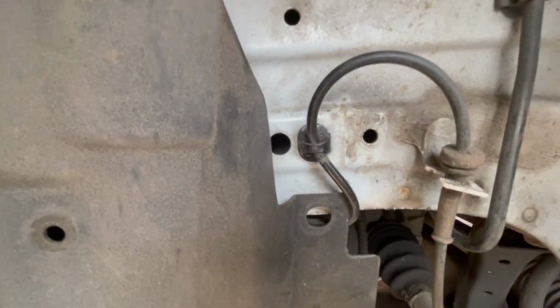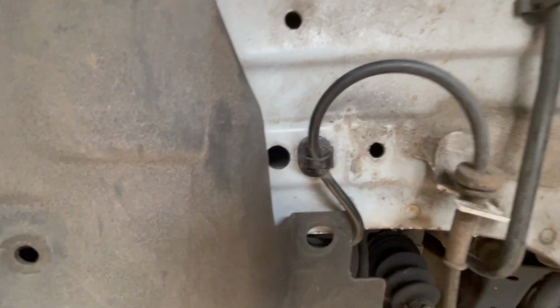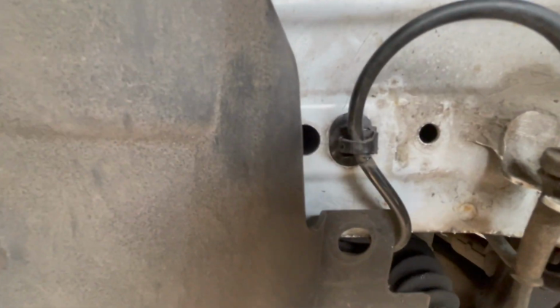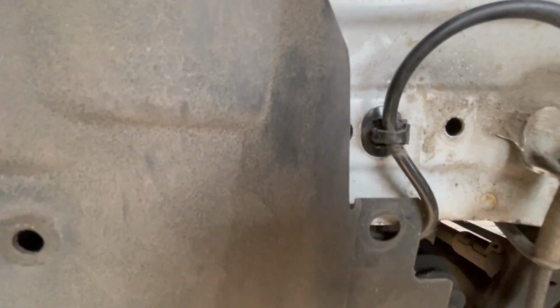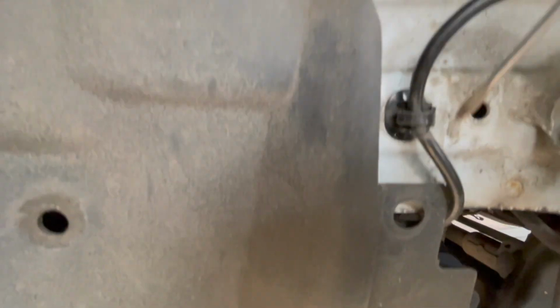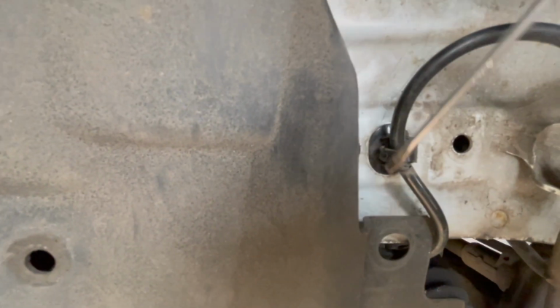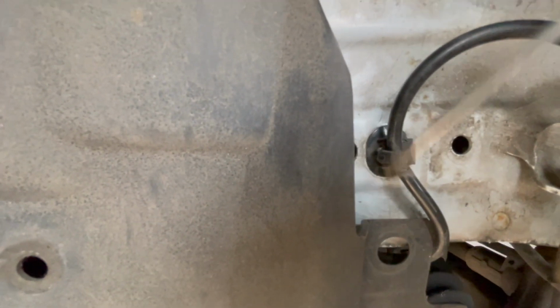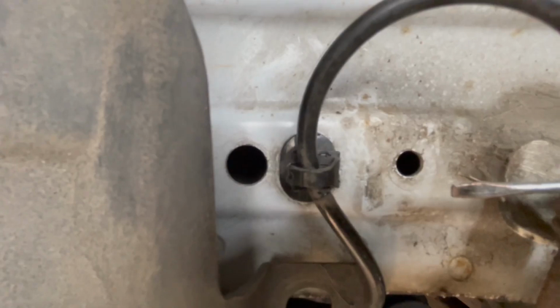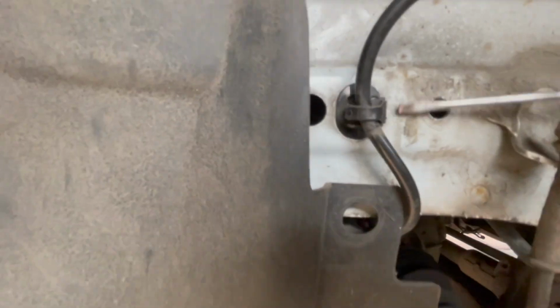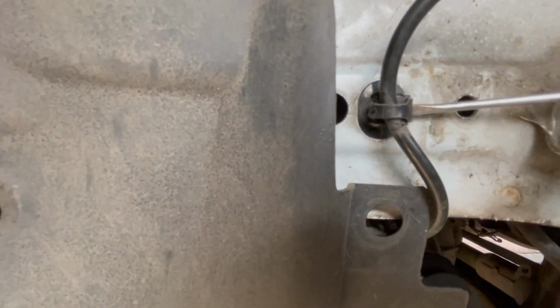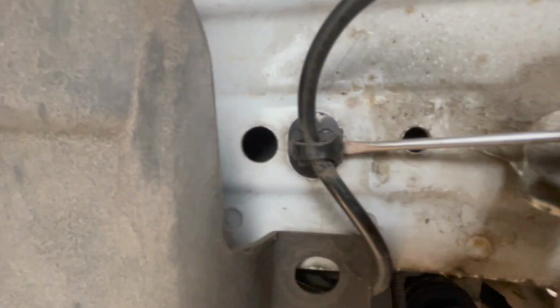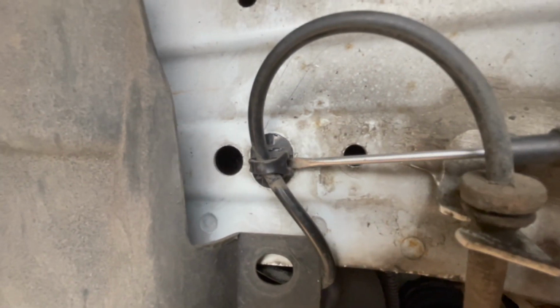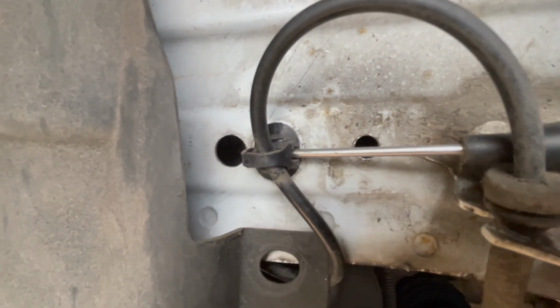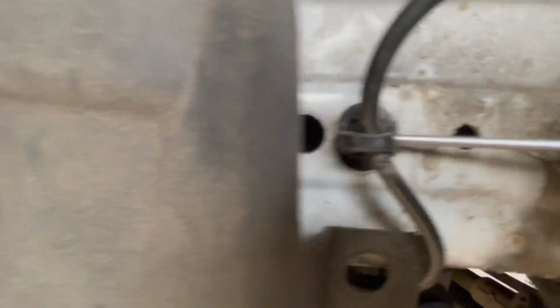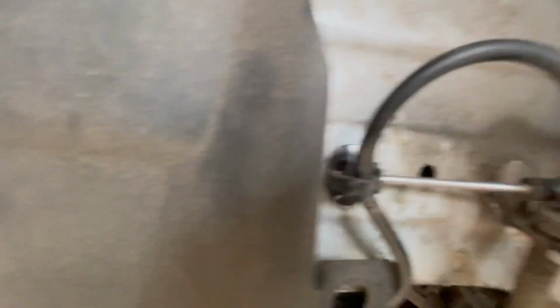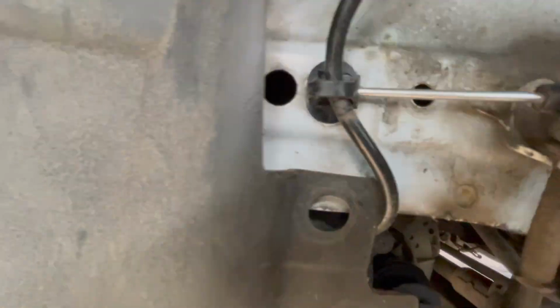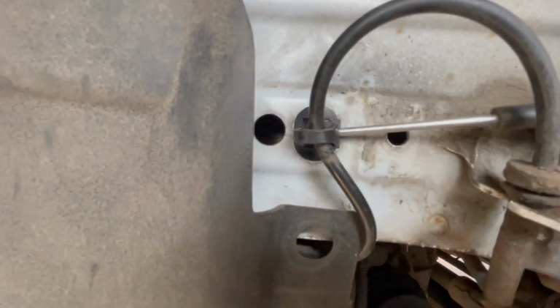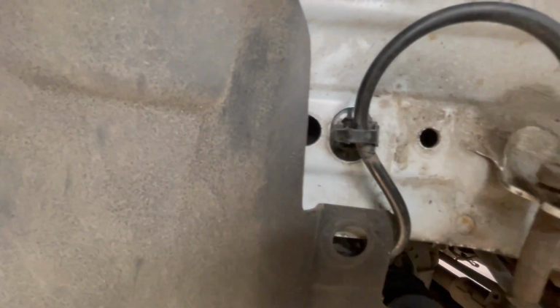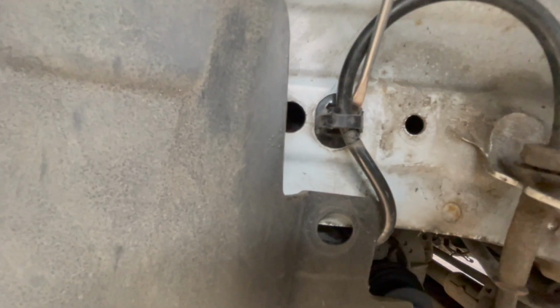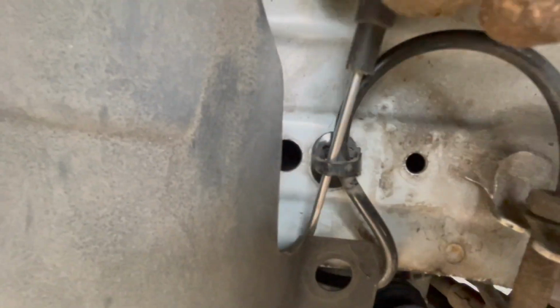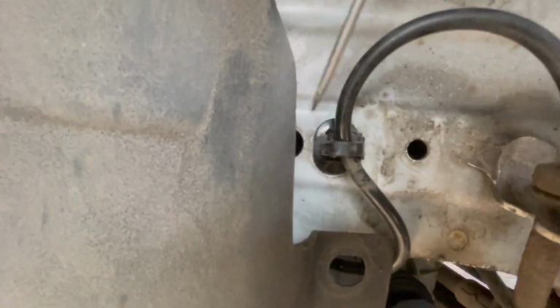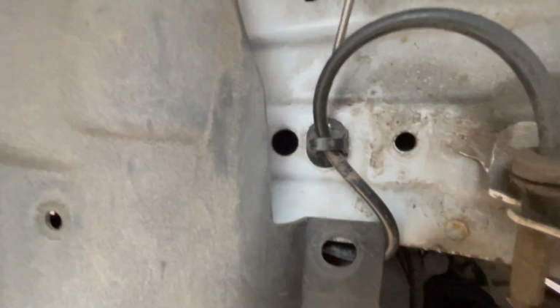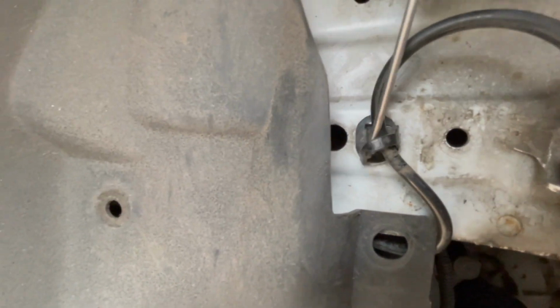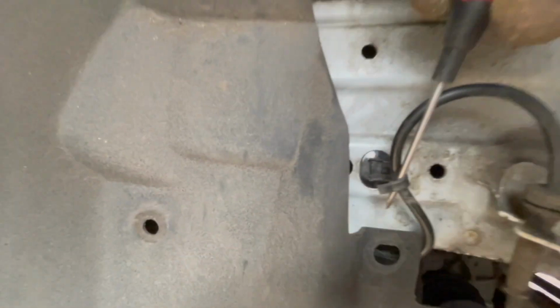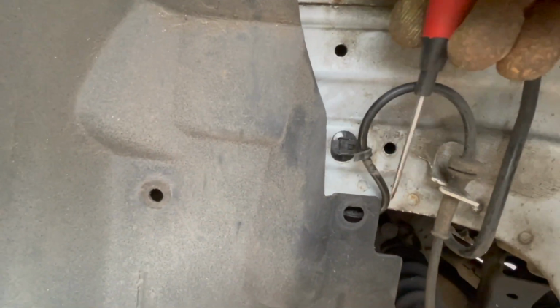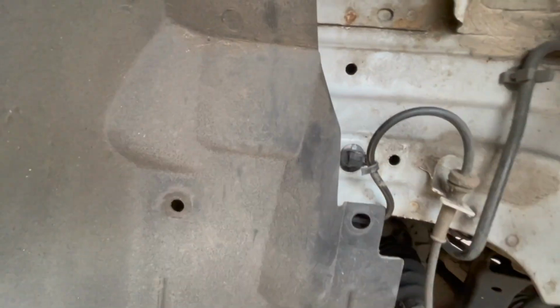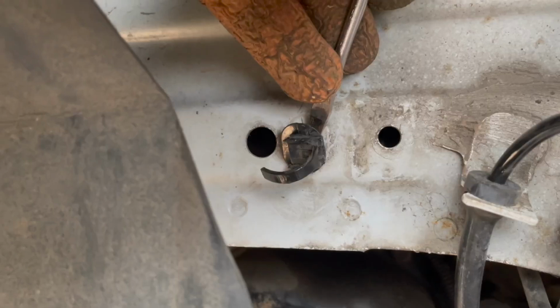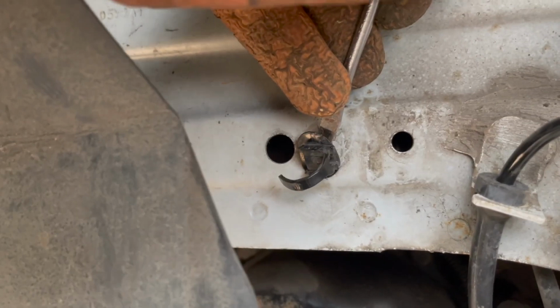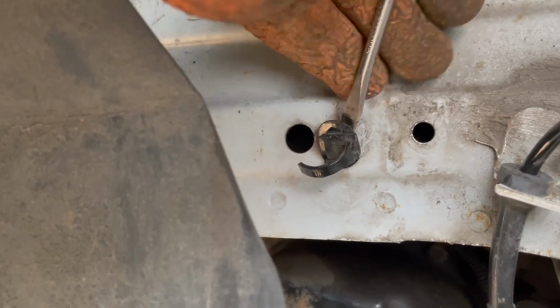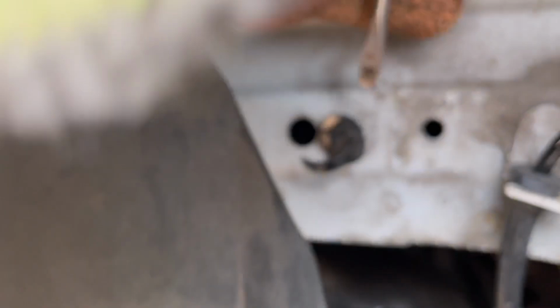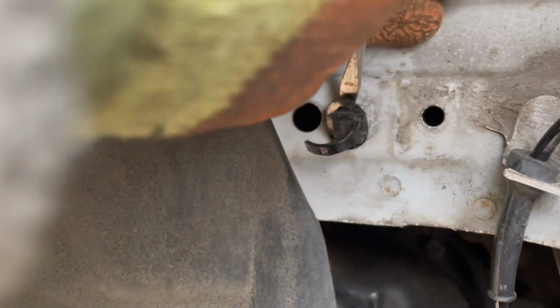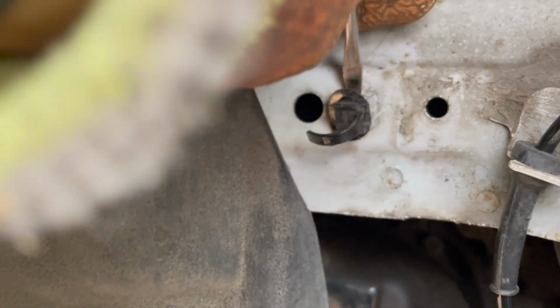Now this clip here — you have to get a screwdriver and push it here, which loosens the cable. You'll also have to take out this cable holder.